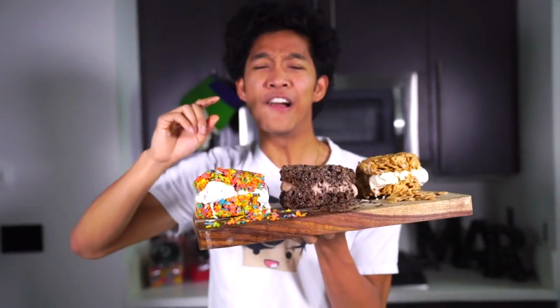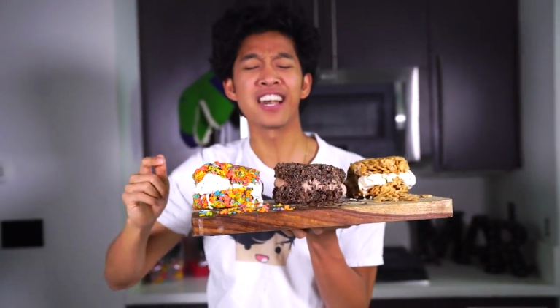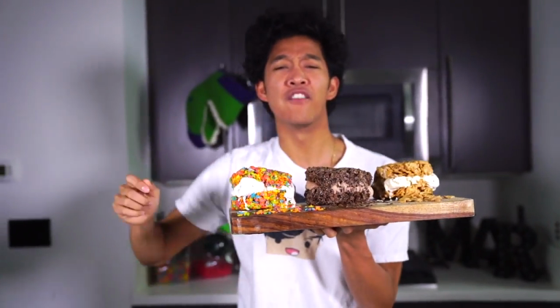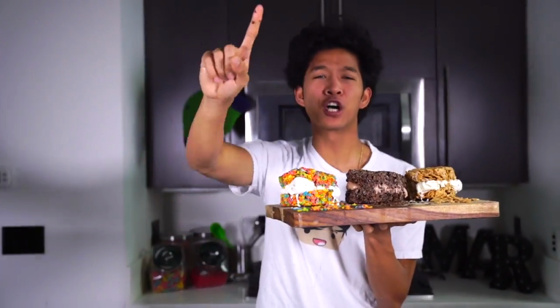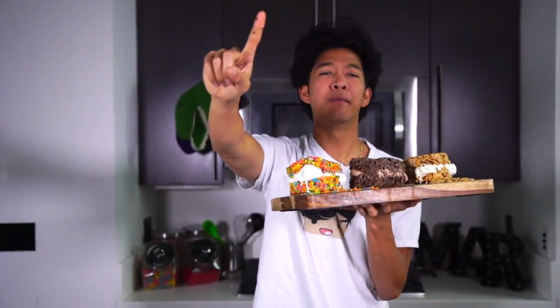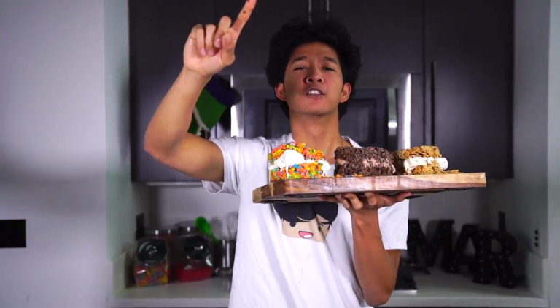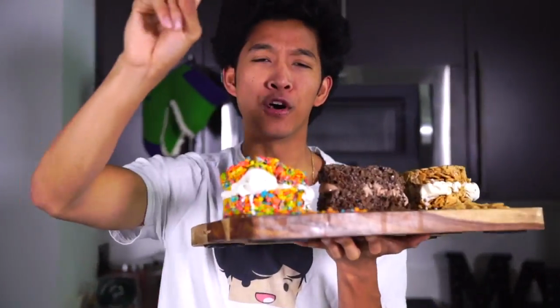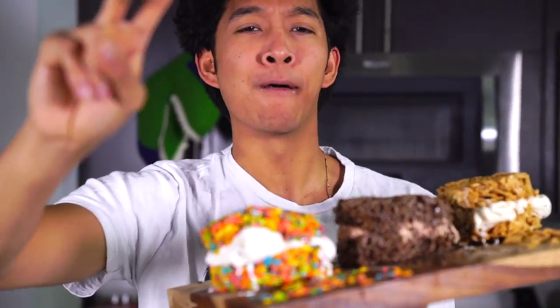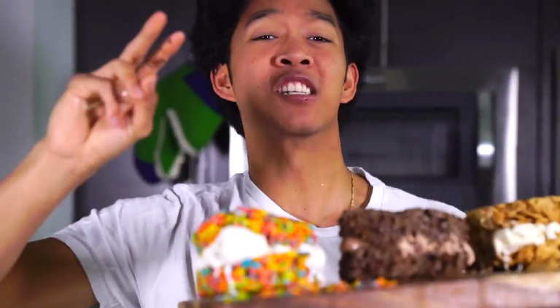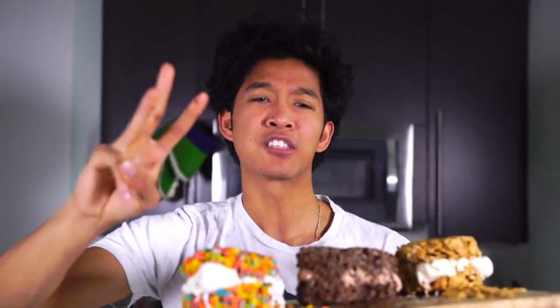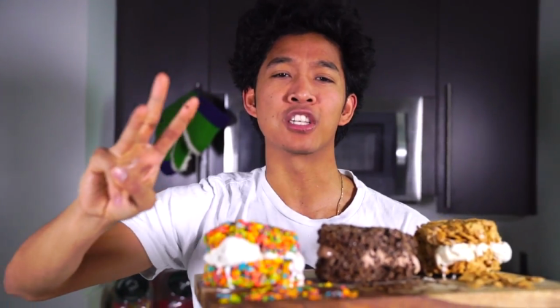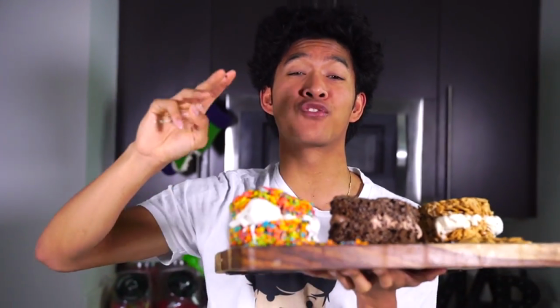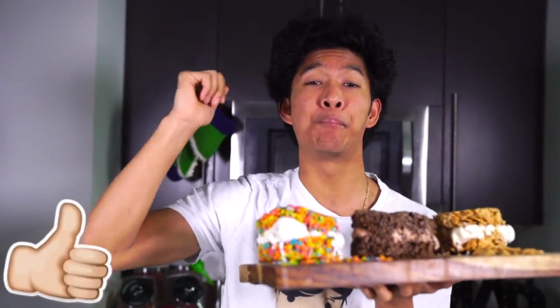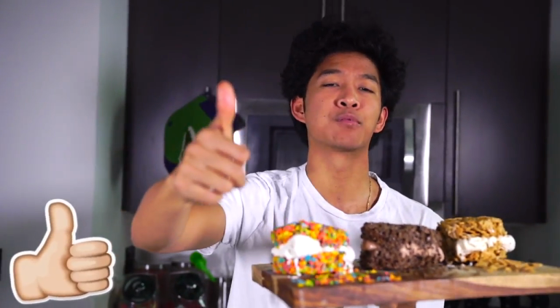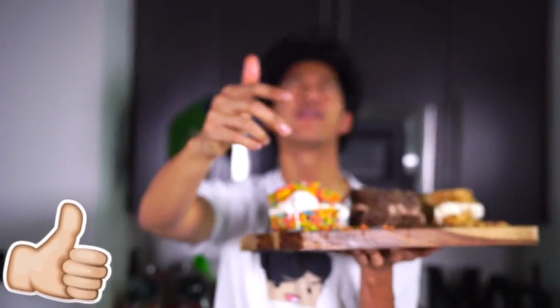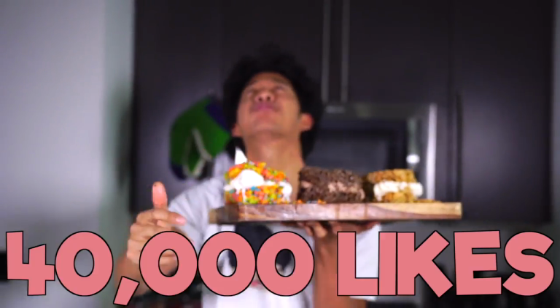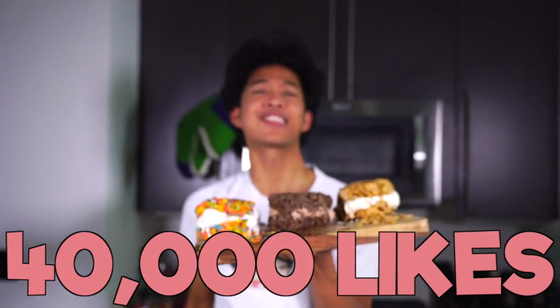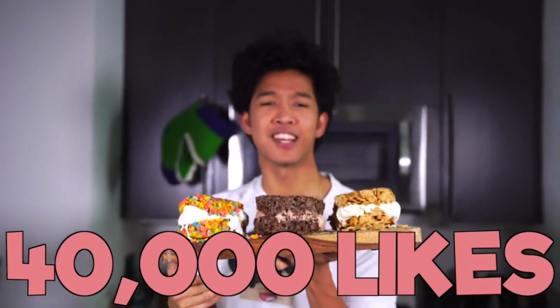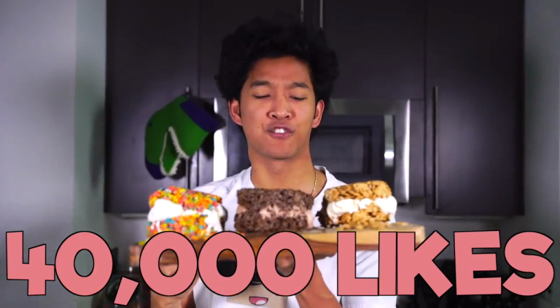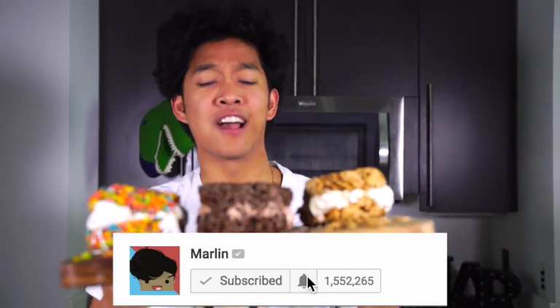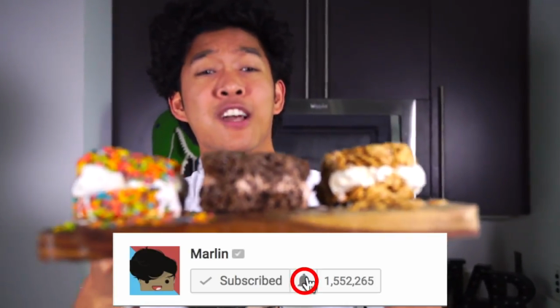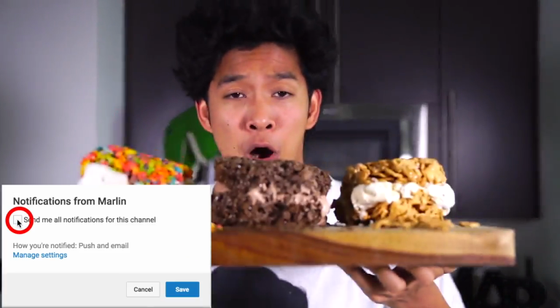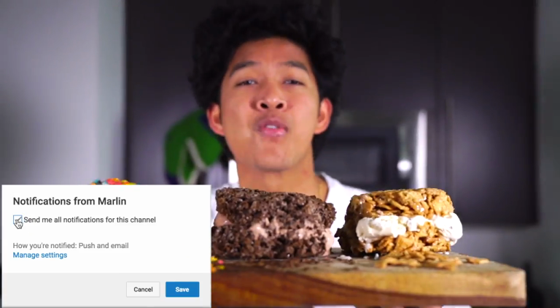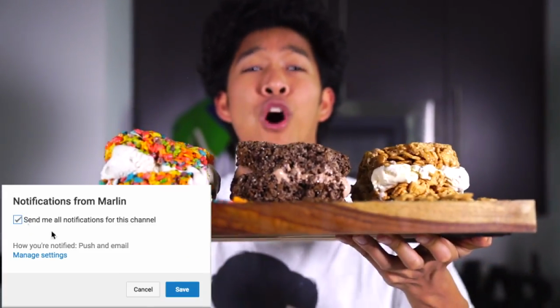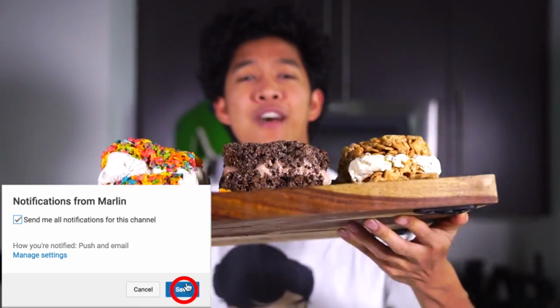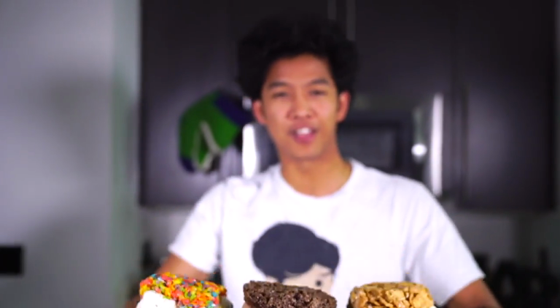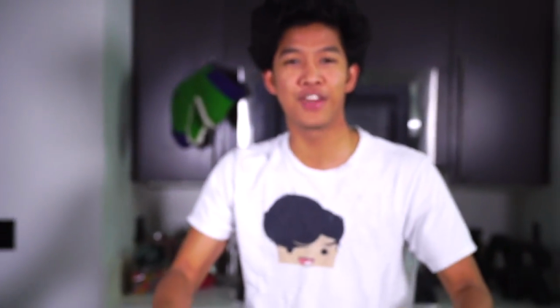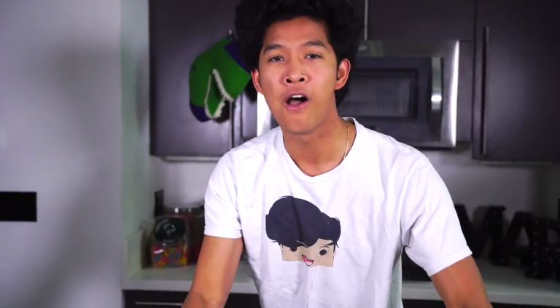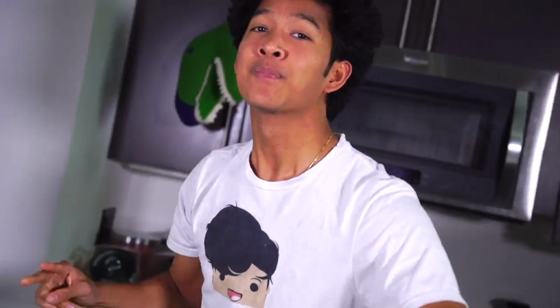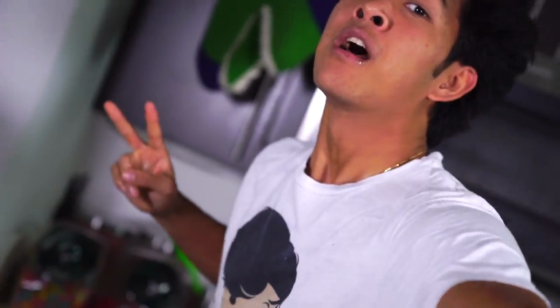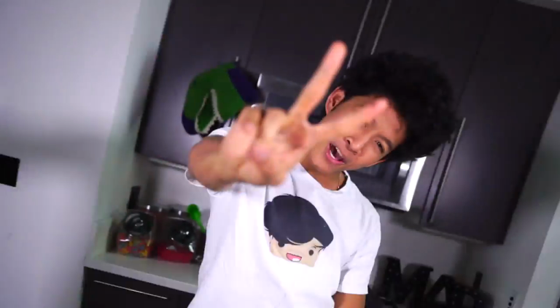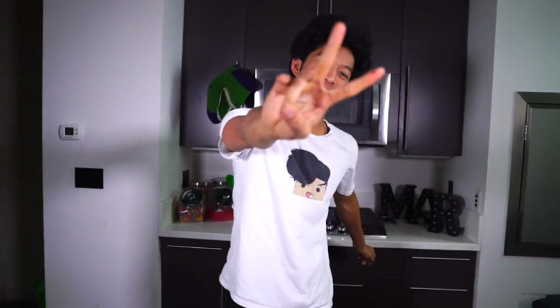If you guys love cocoa pebbles, fruity pebbles, and cinnamon toast crunch, give this video a big thumbs up. I want like 40,000 likes on this video and I'll see you guys tomorrow at 12 p.m. for another new video. PEACE!